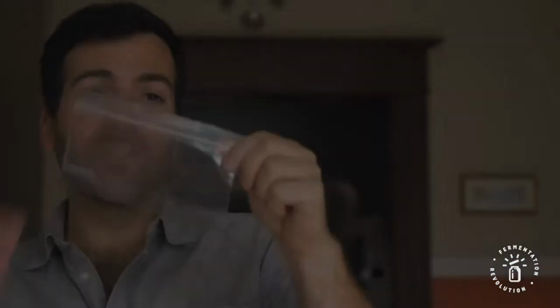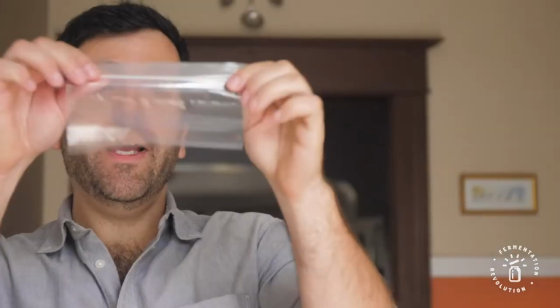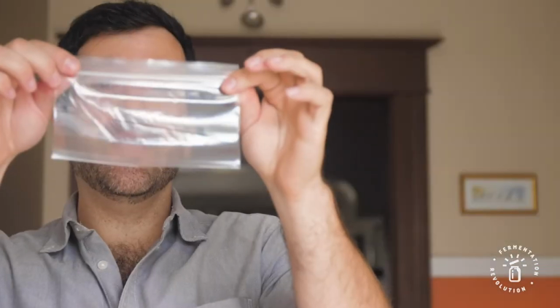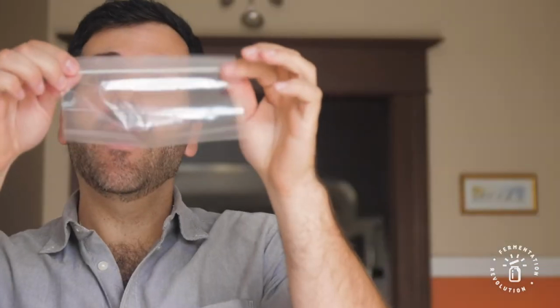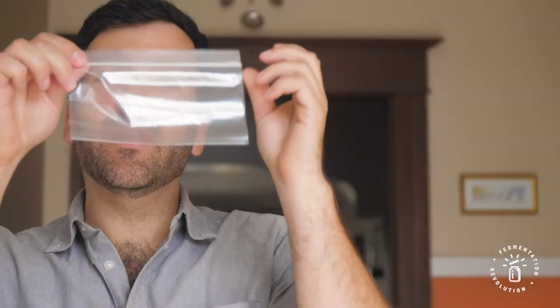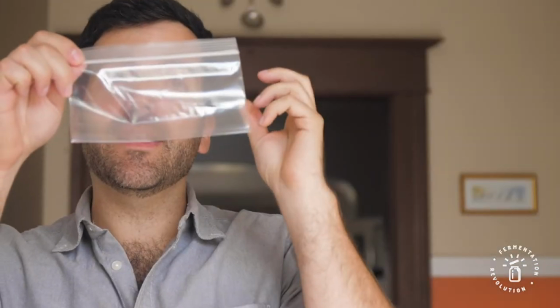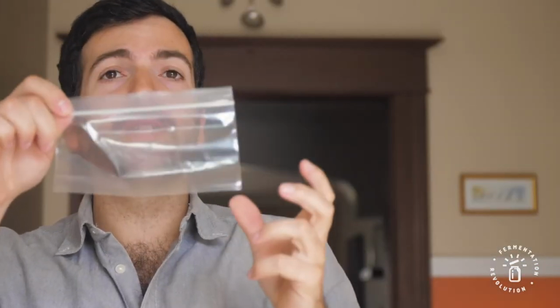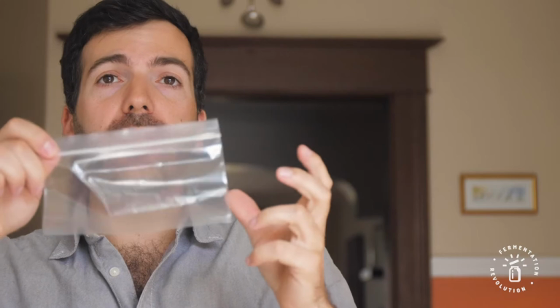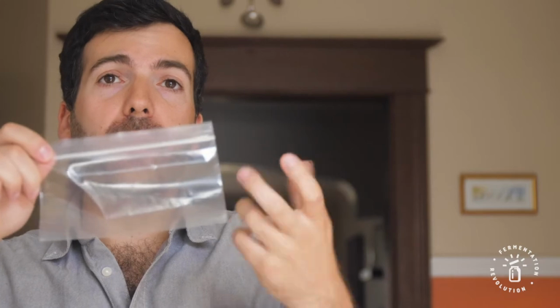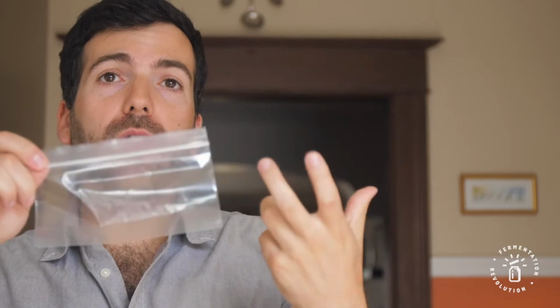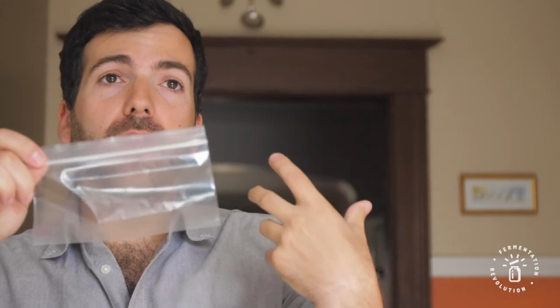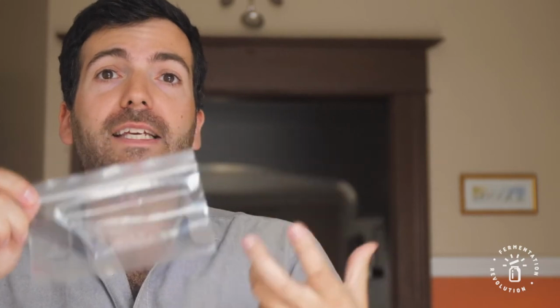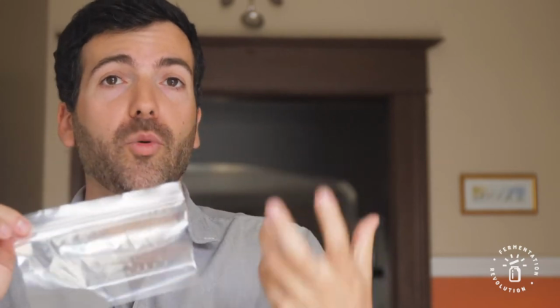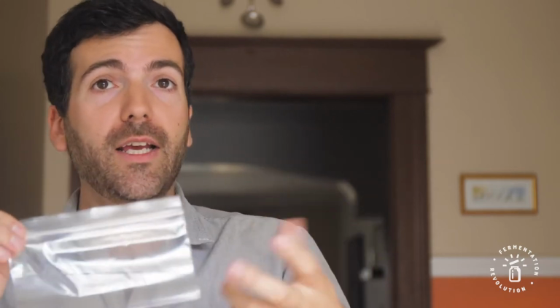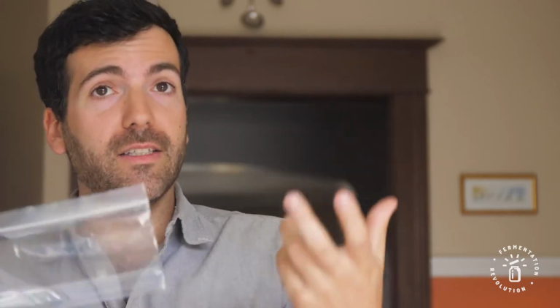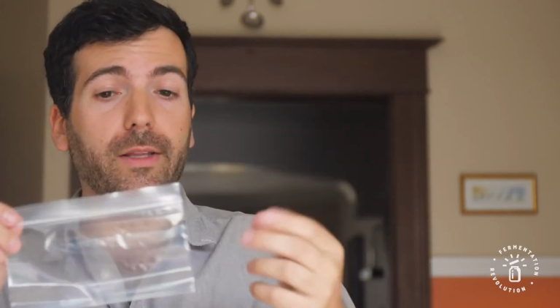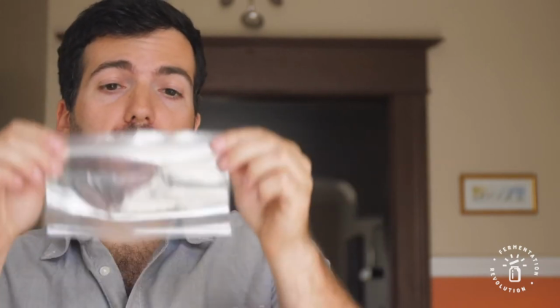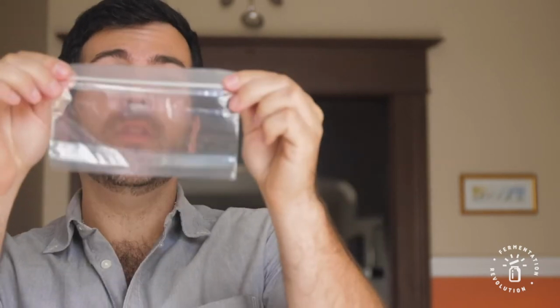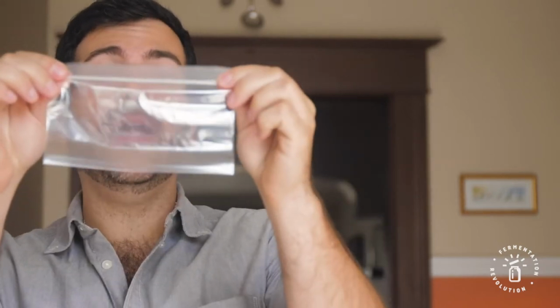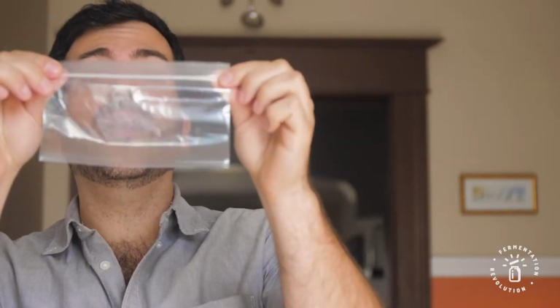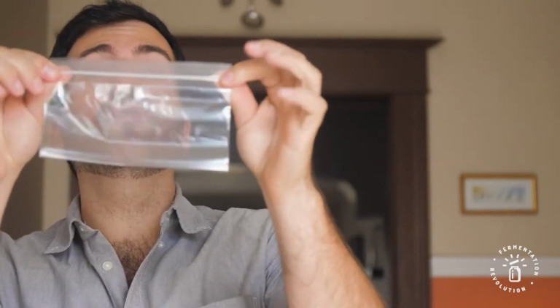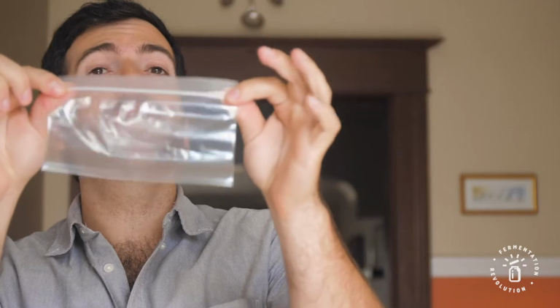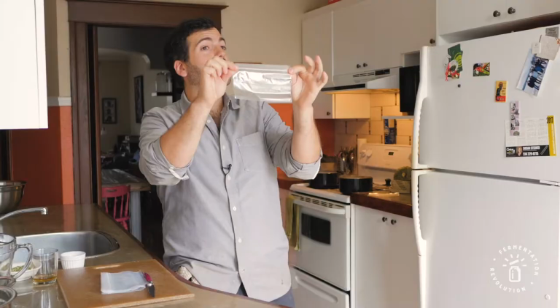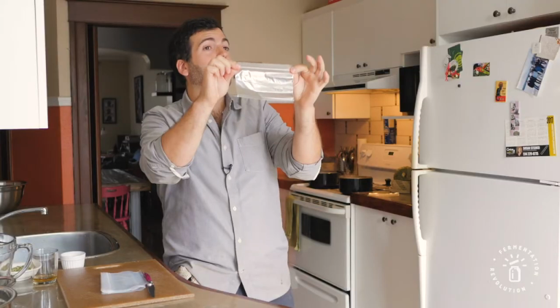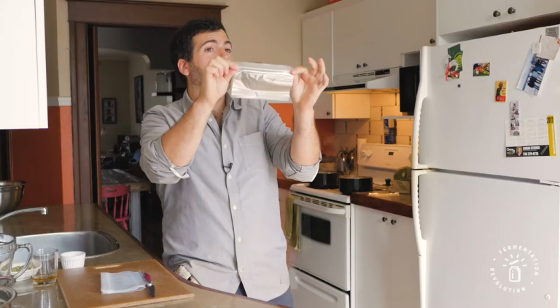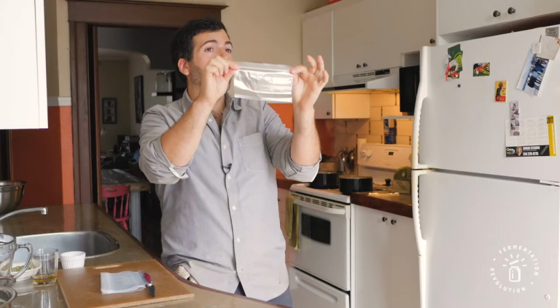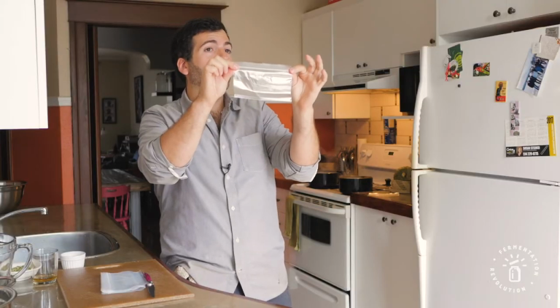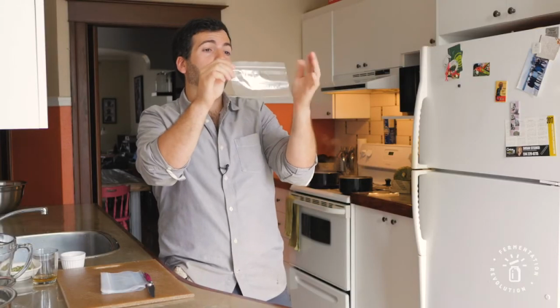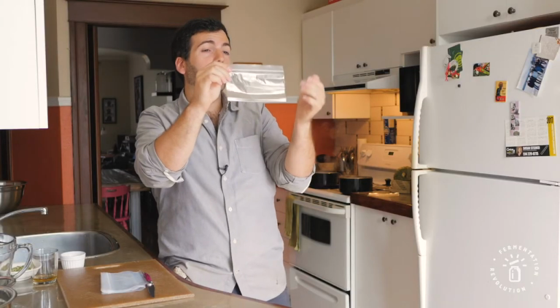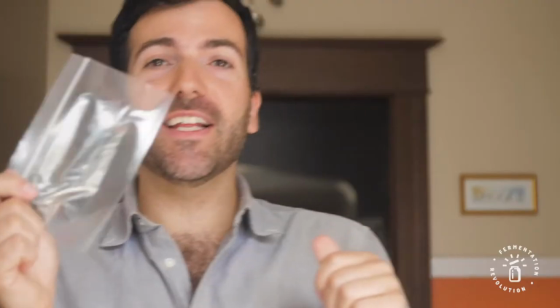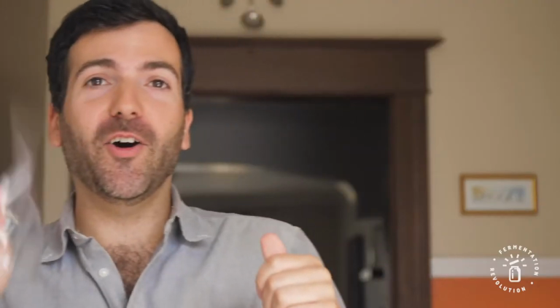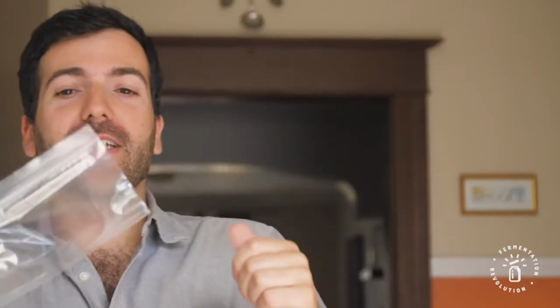This bag is really great because it holds in humidity. Mold needs humidity and it needs to breathe. So this bag right now holds humidity but doesn't let the tempeh breathe. So what we're gonna do is make a ton of holes in it.